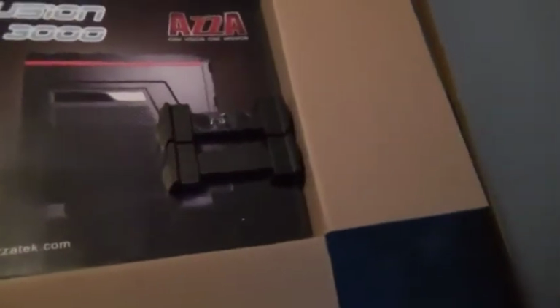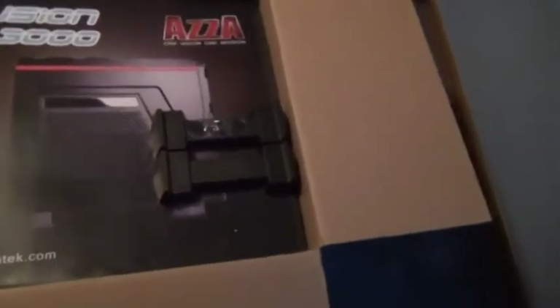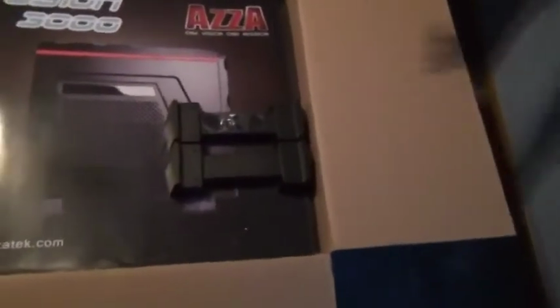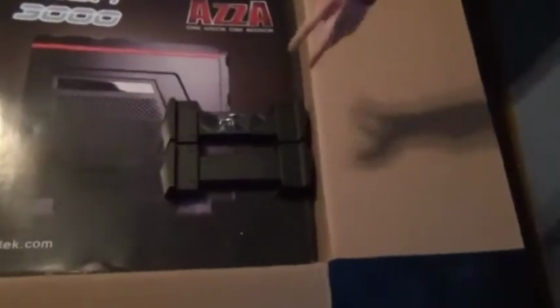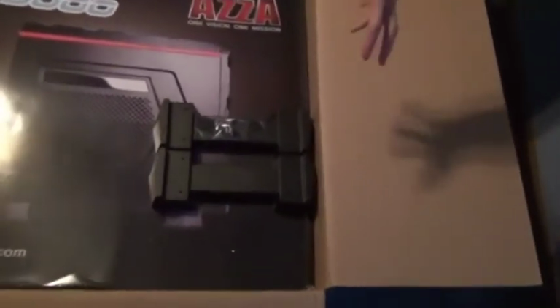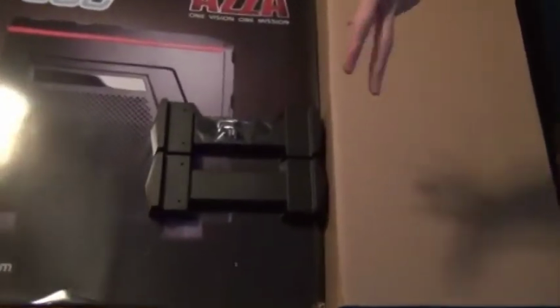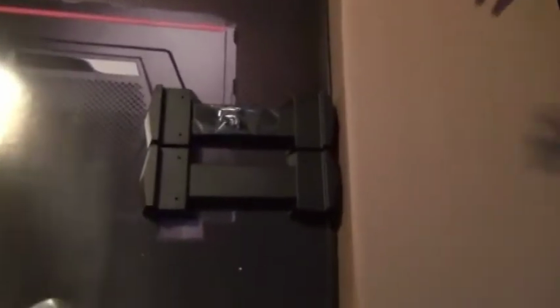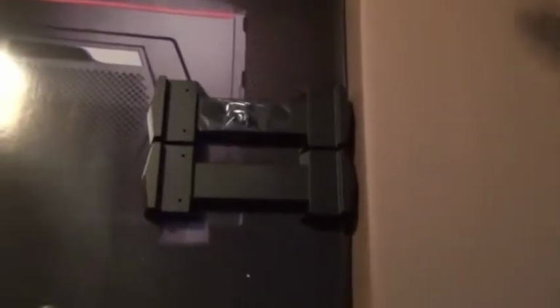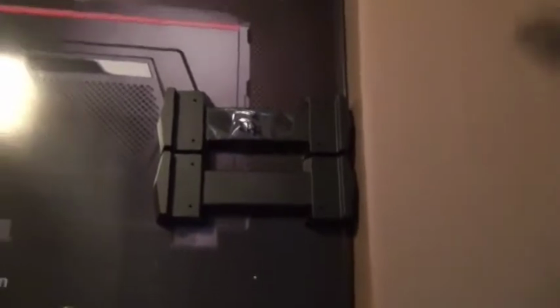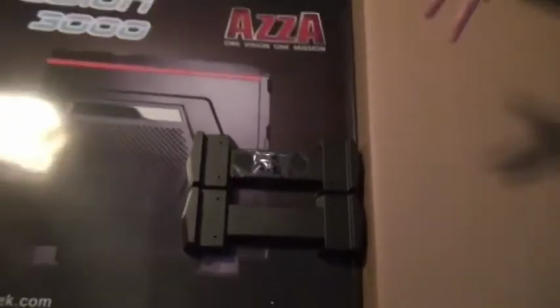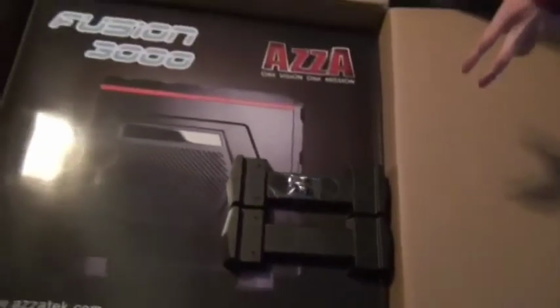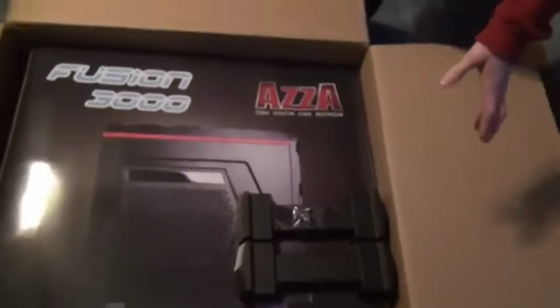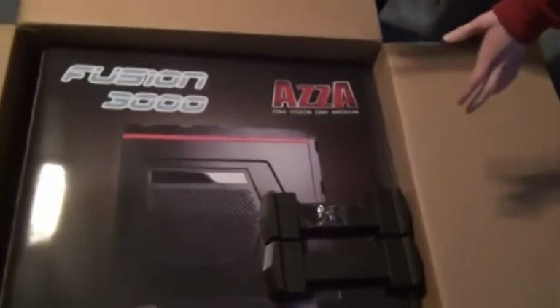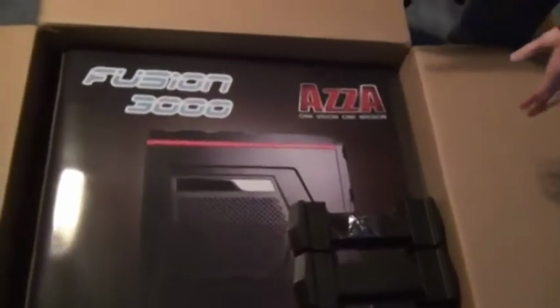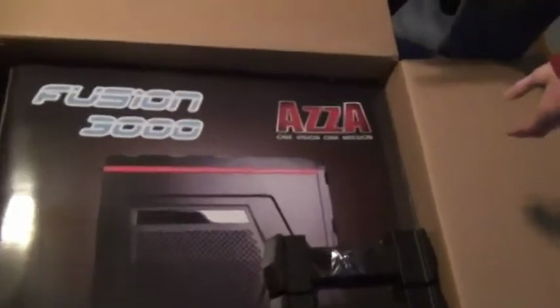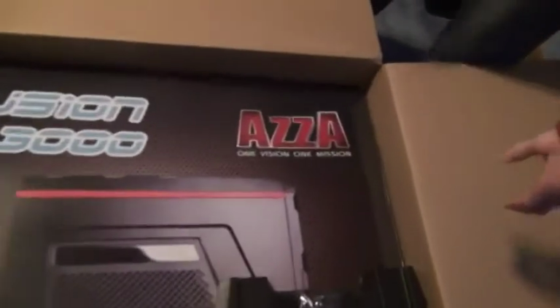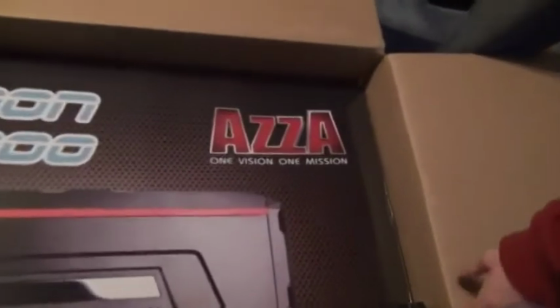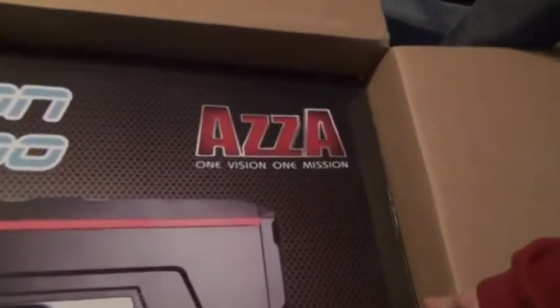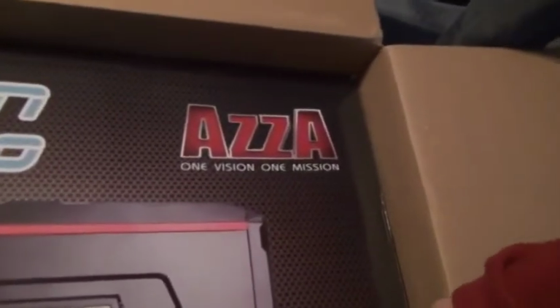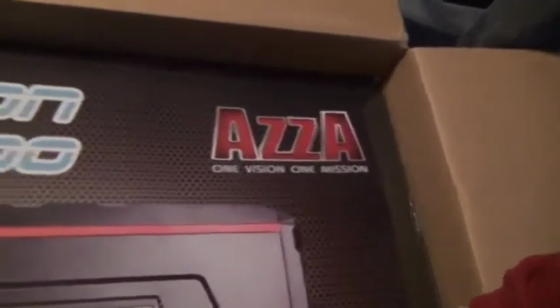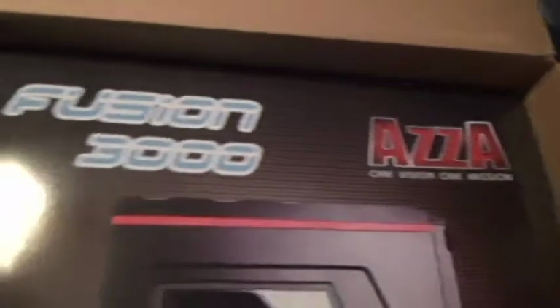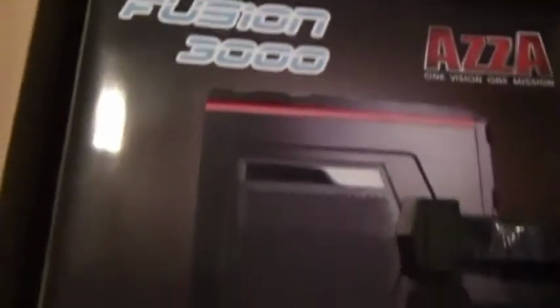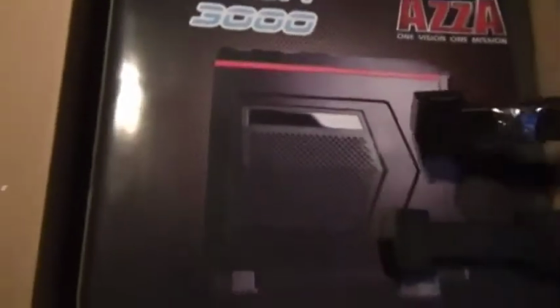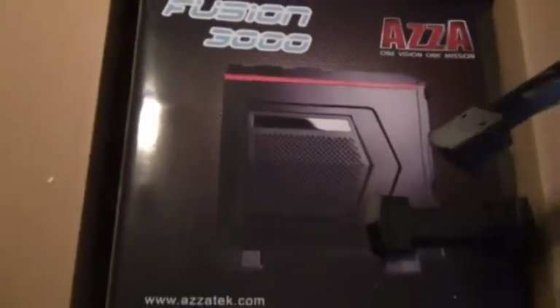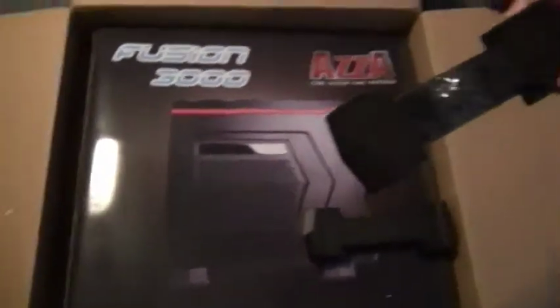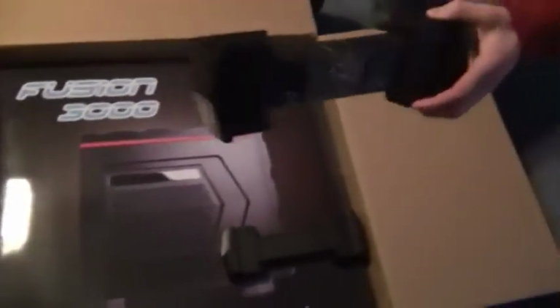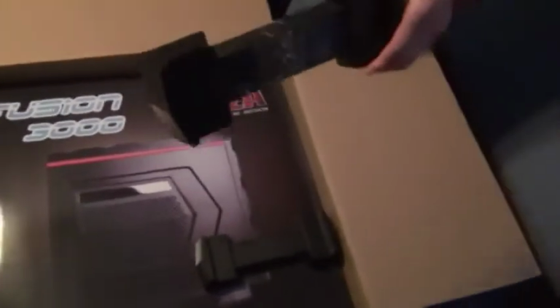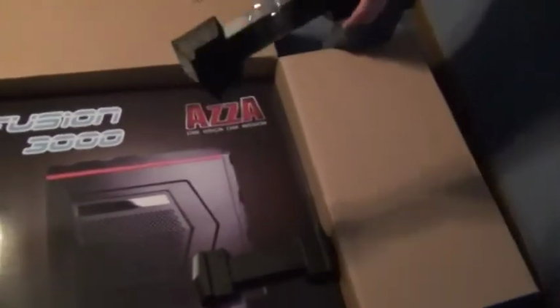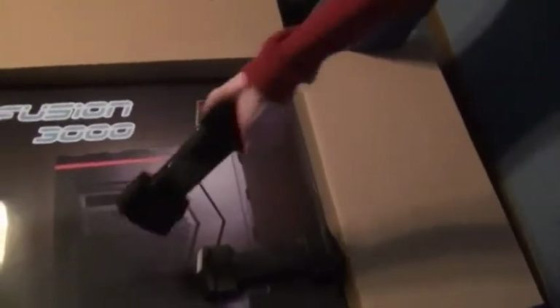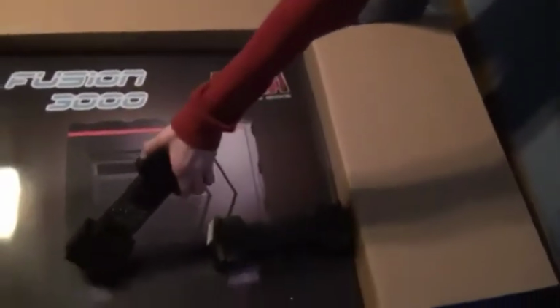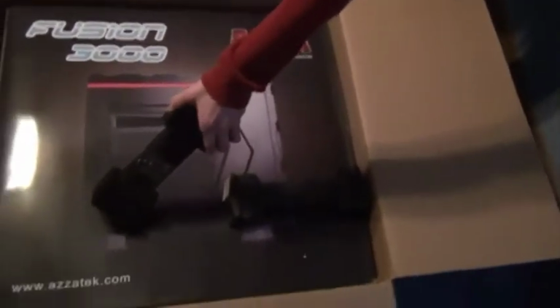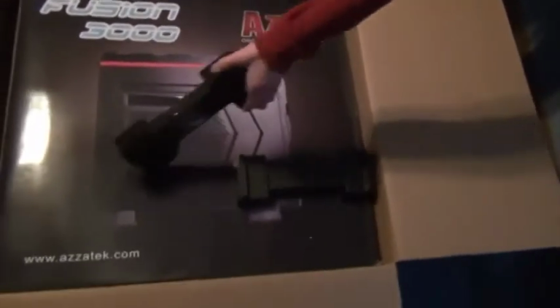And this is the case. It's the Asus Fusion 3000 — it's a full tower case. And these are, I guess, the little feet for it down there.